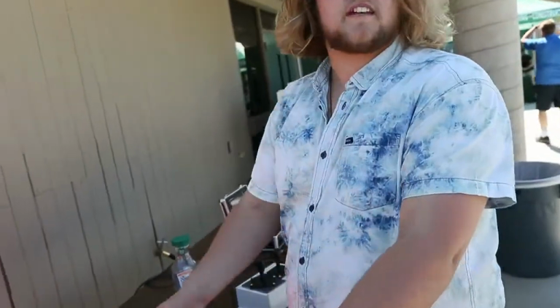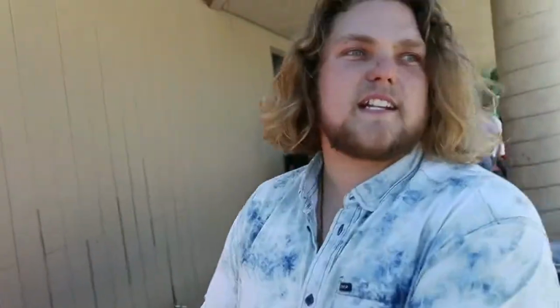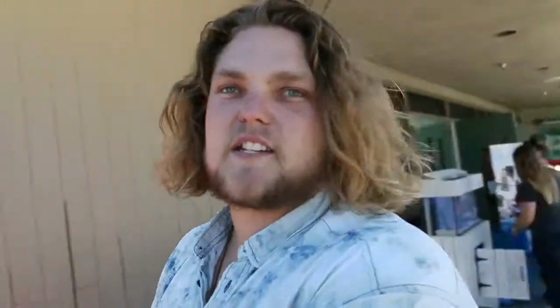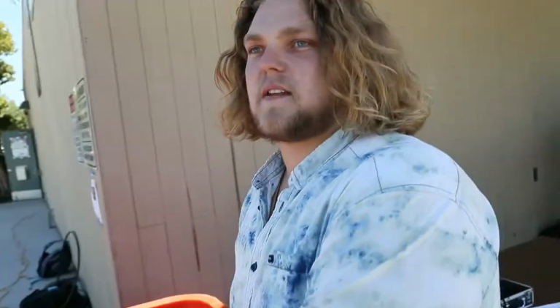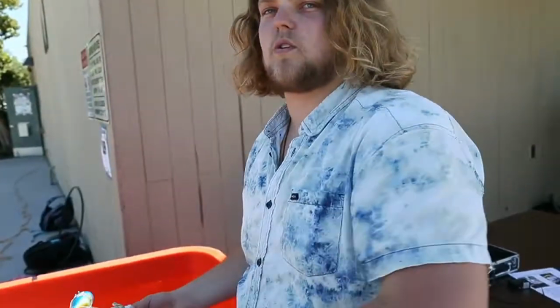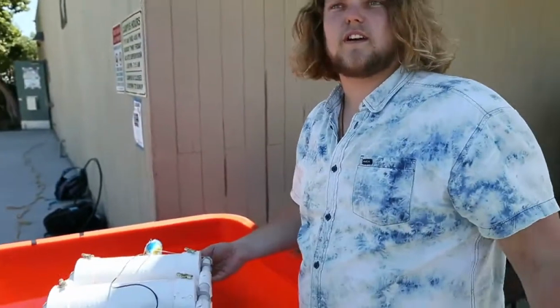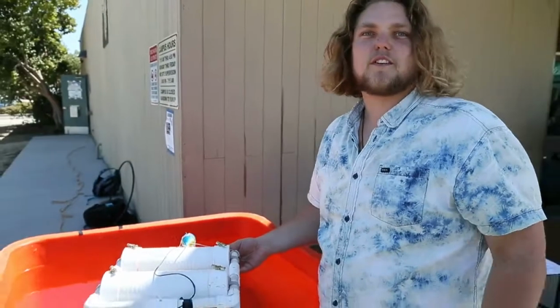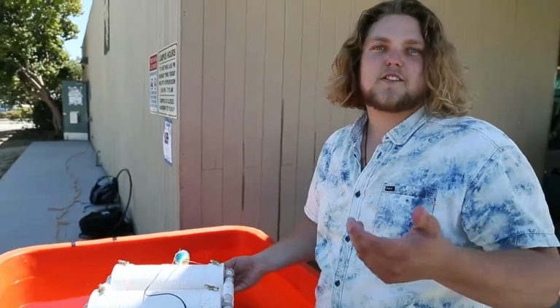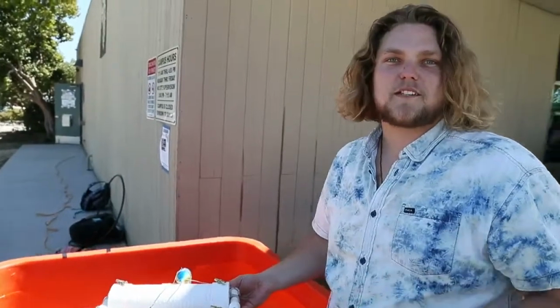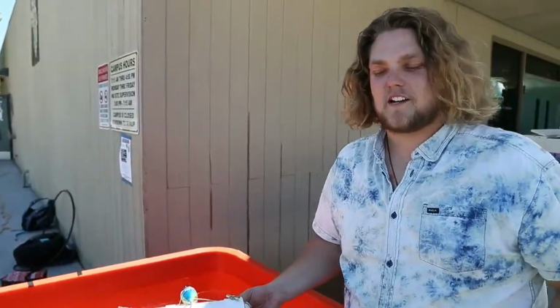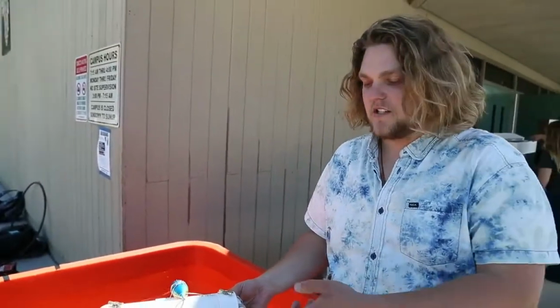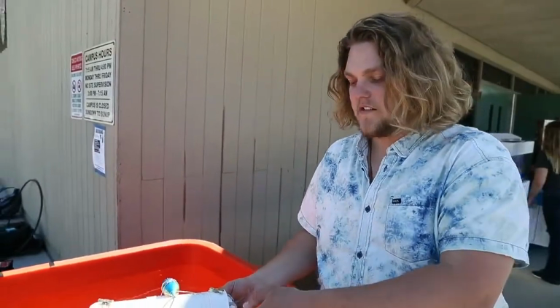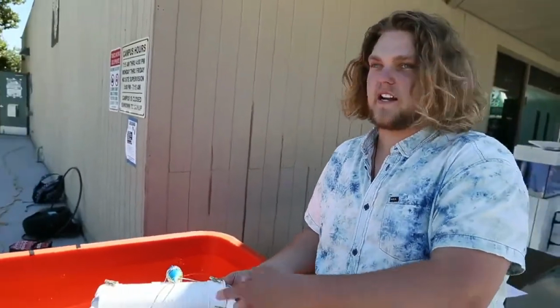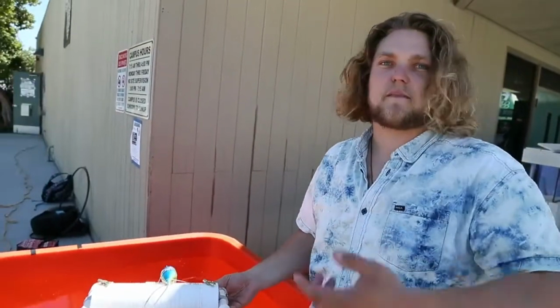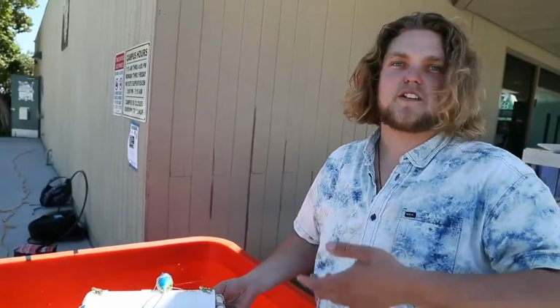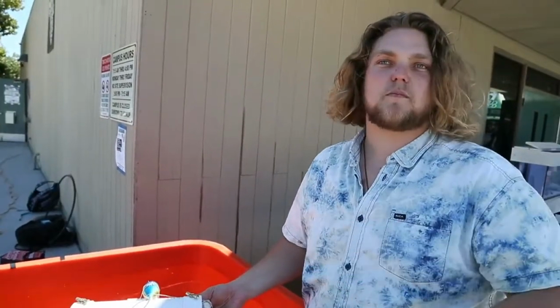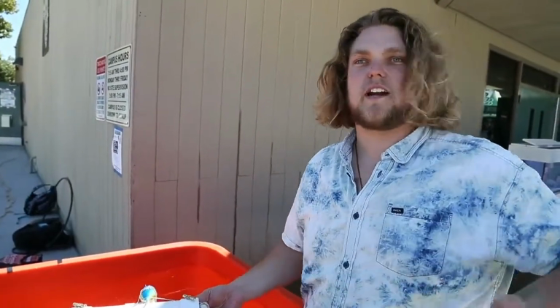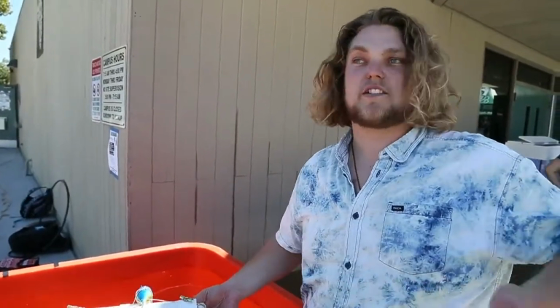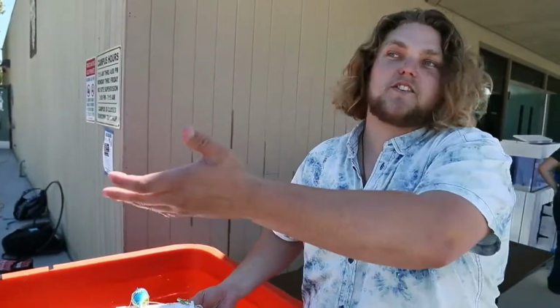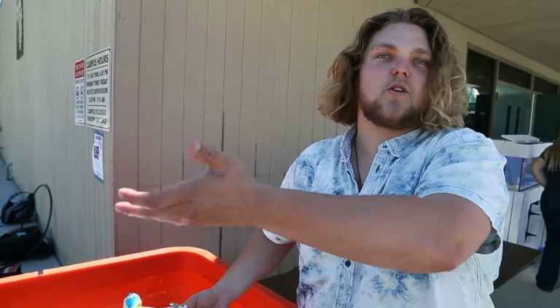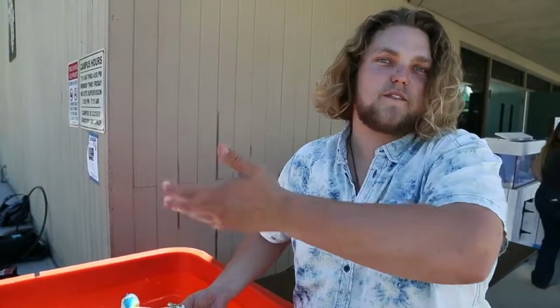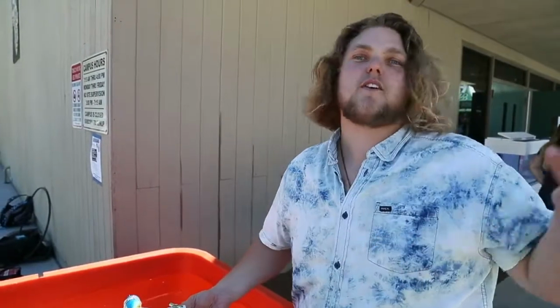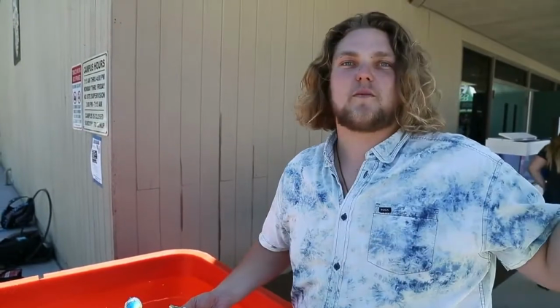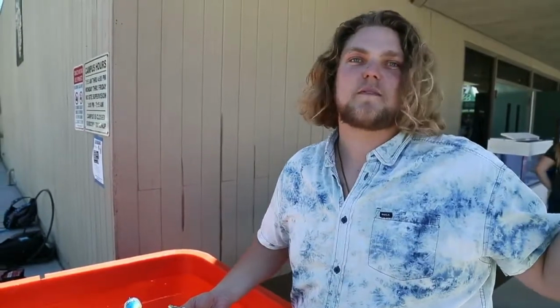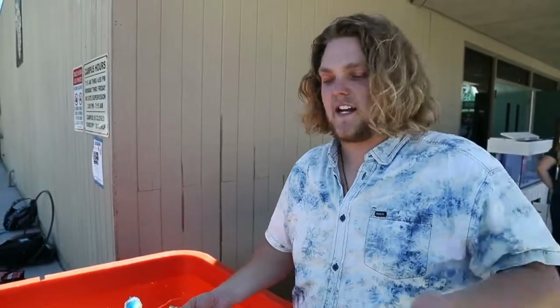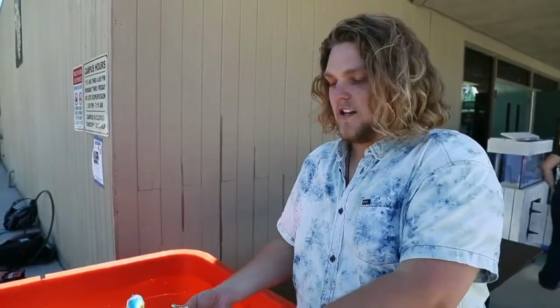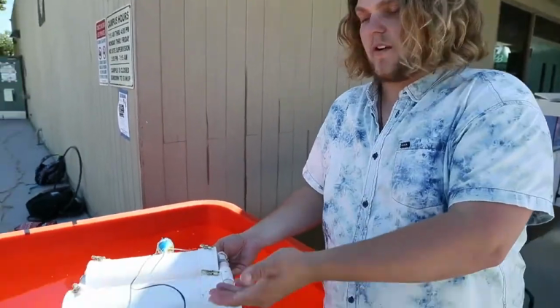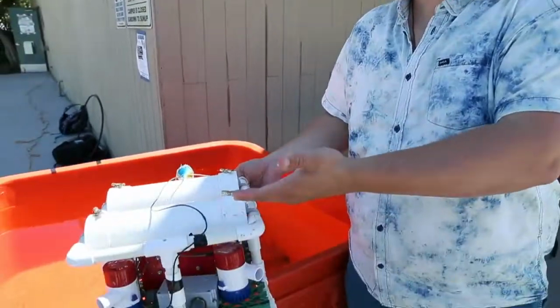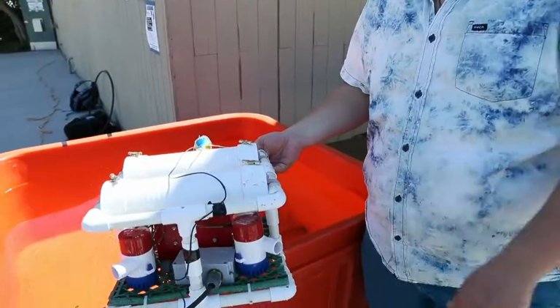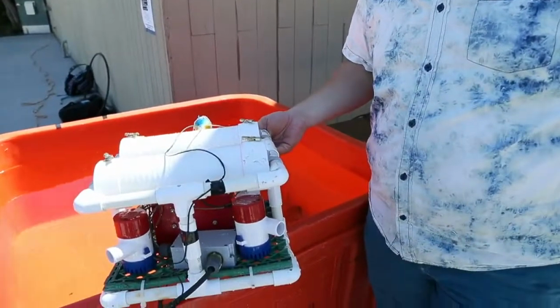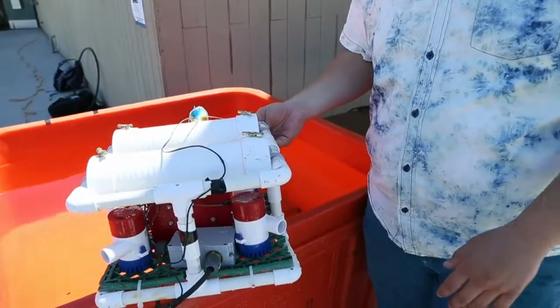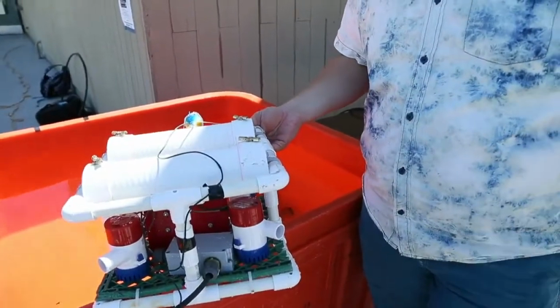My idea is to have something that's portable enough, so it basically allows me to have something where I can go with my friends during summer. I want to go see a certain coral reef or go to a beach. So I built a practical, easy underwater rover.